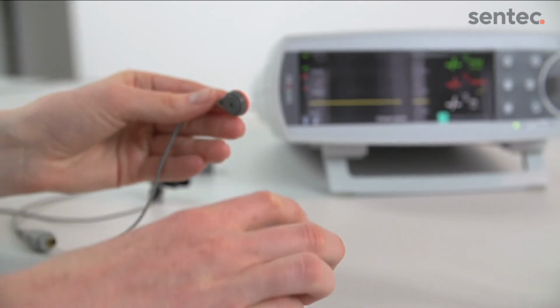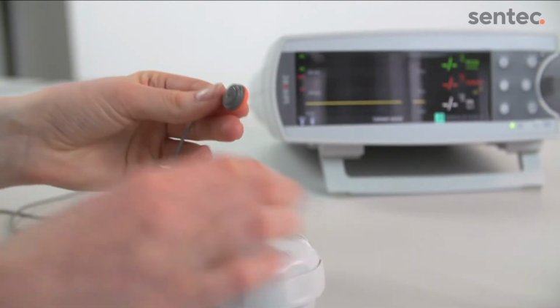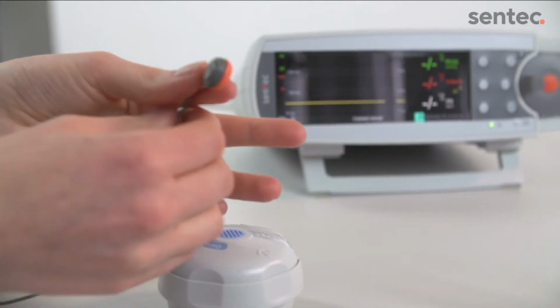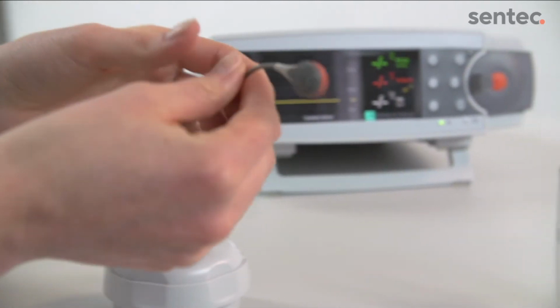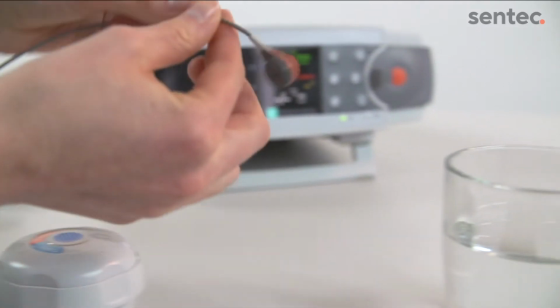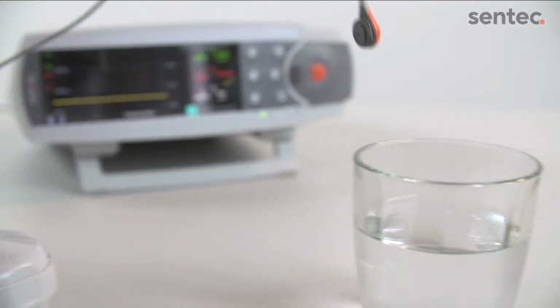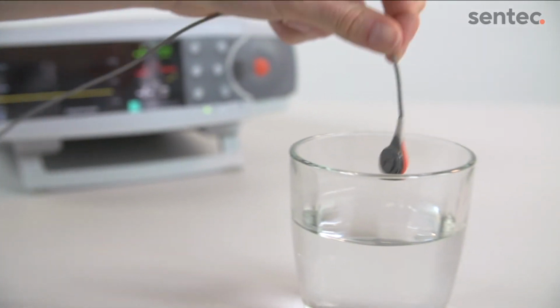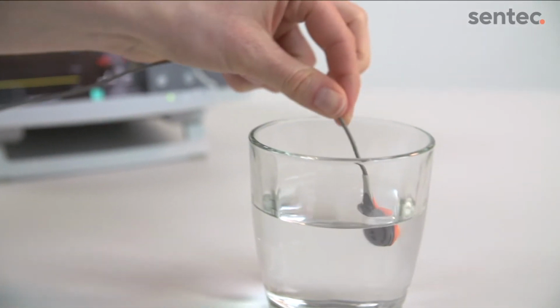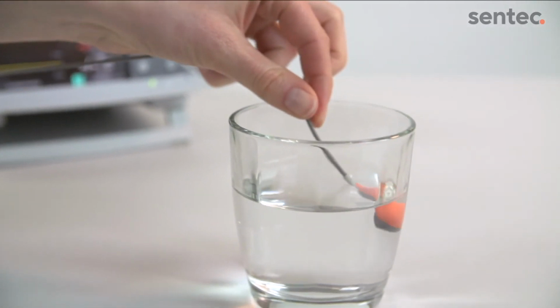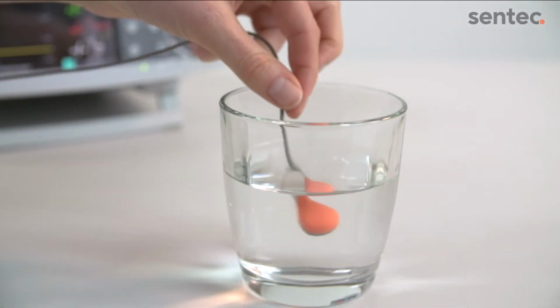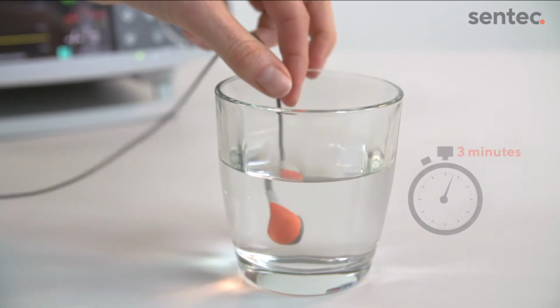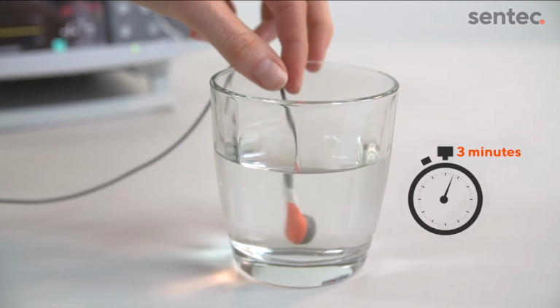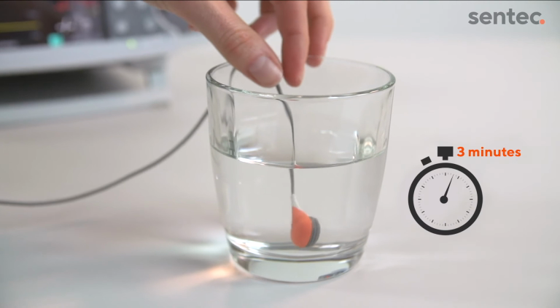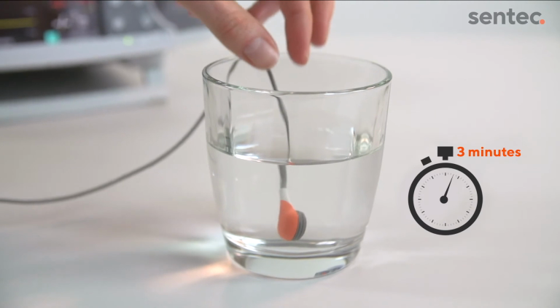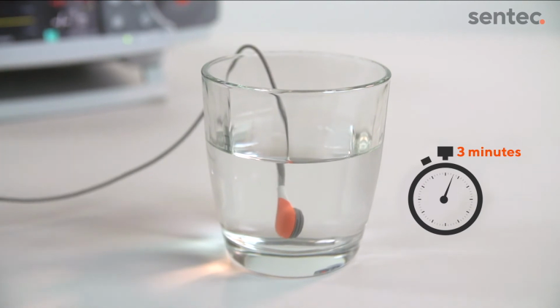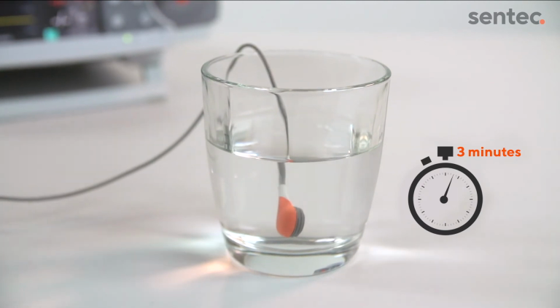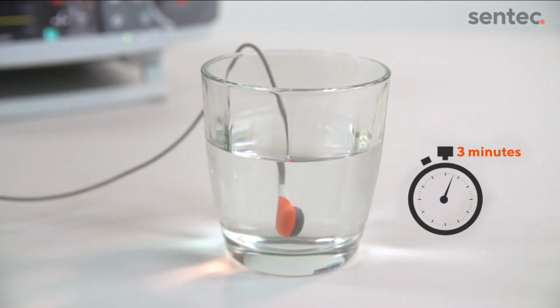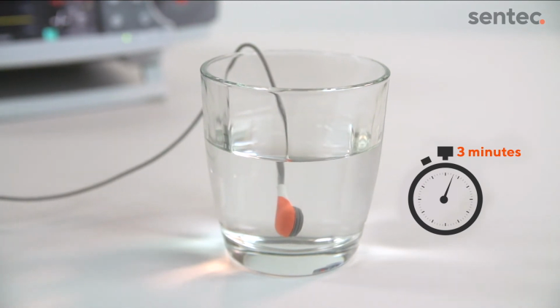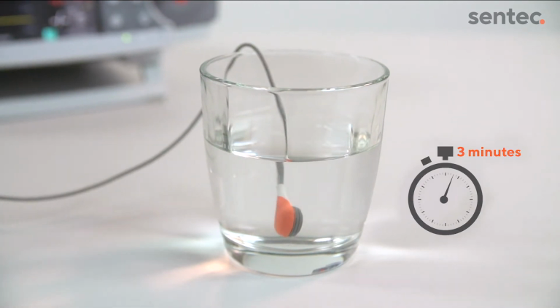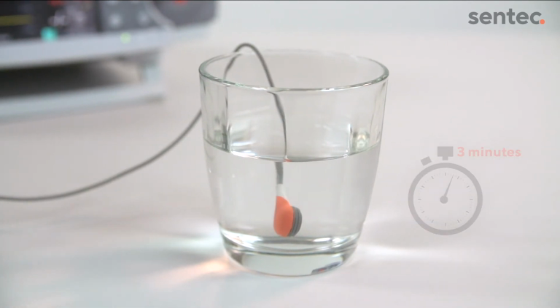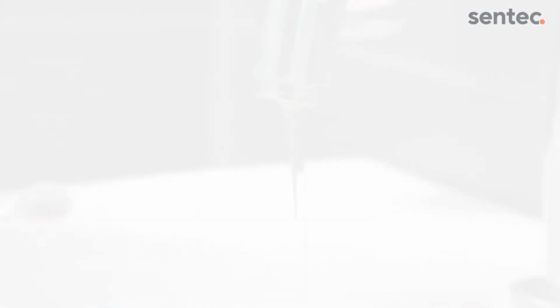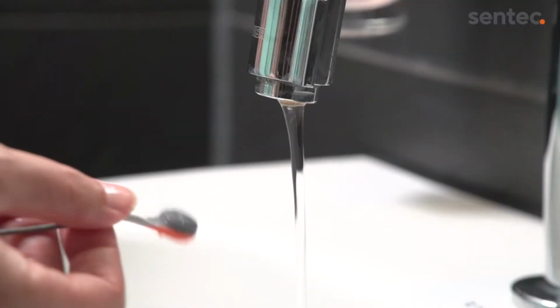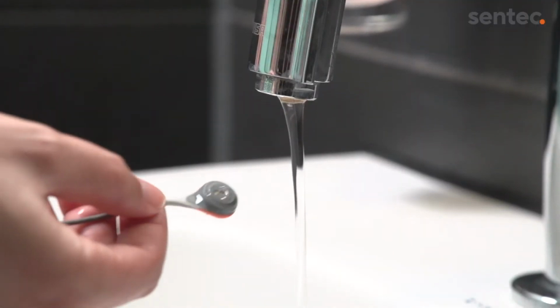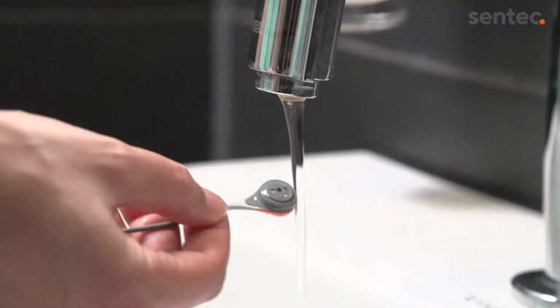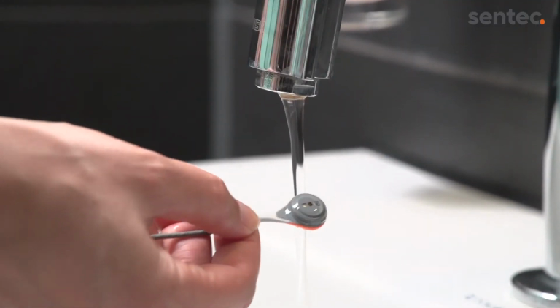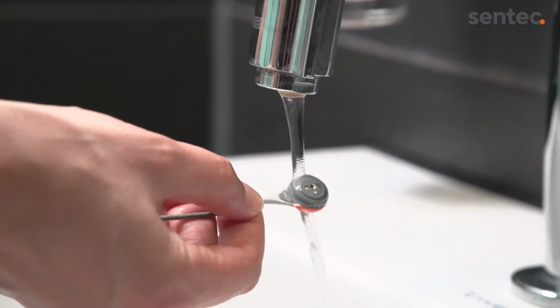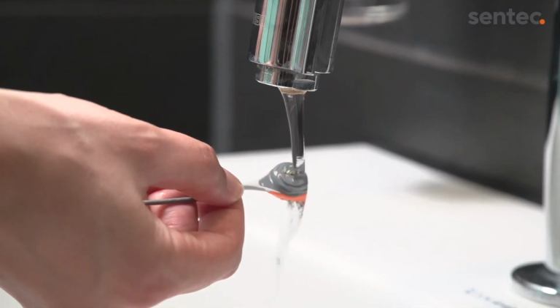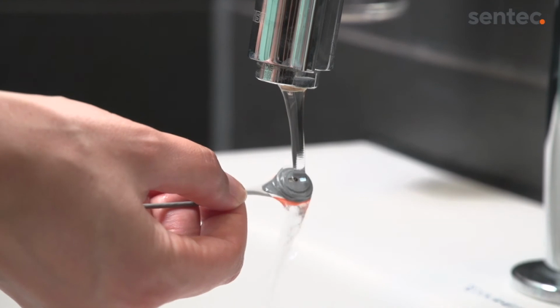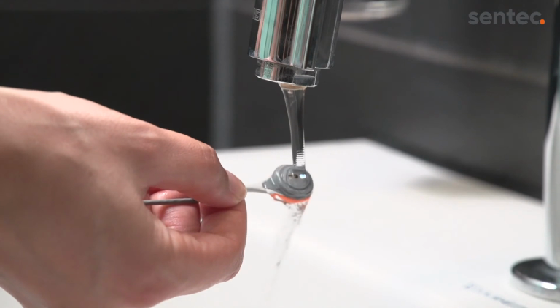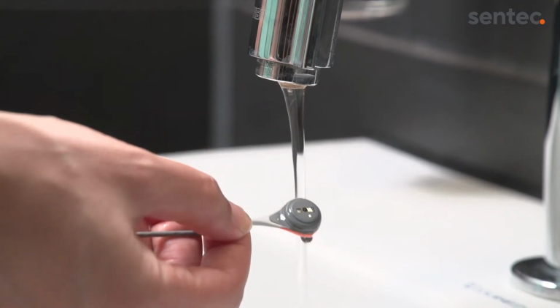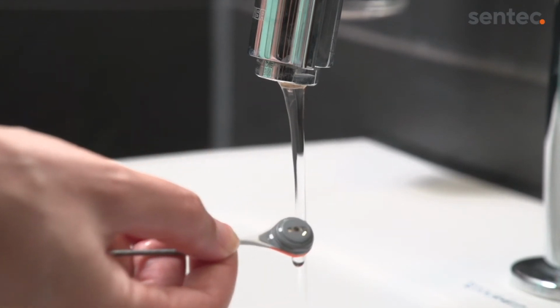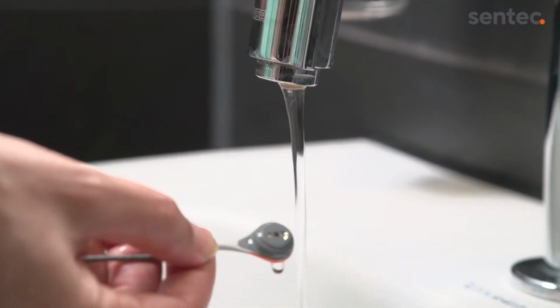Once the membrane is removed, immerse the sensor into clean, room temperature water for 3 minutes. After the 3-minute soak, gently rinse the sensor with clean water.